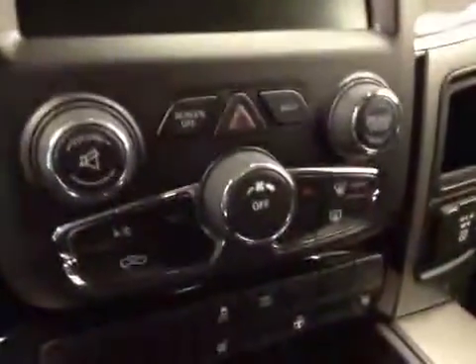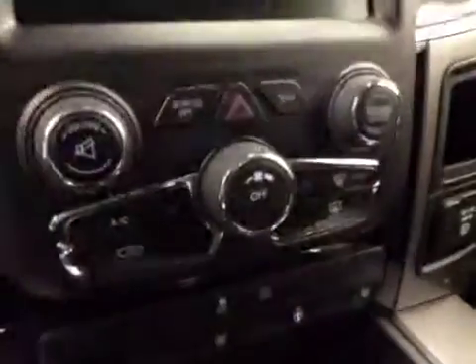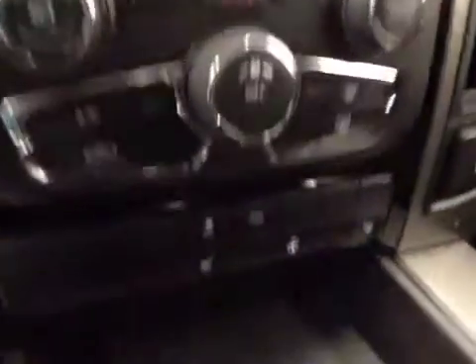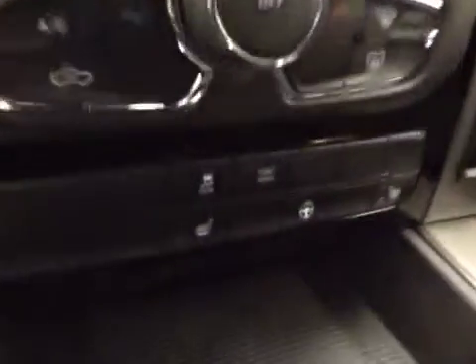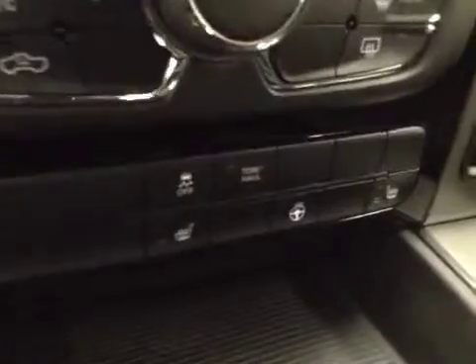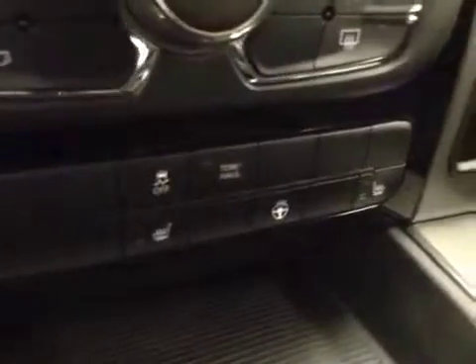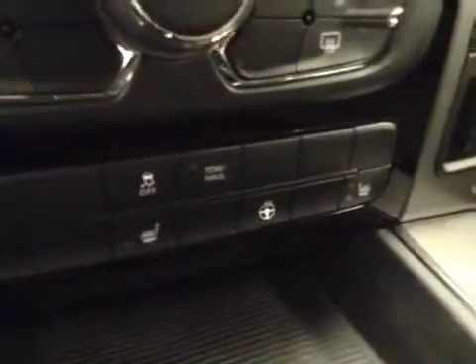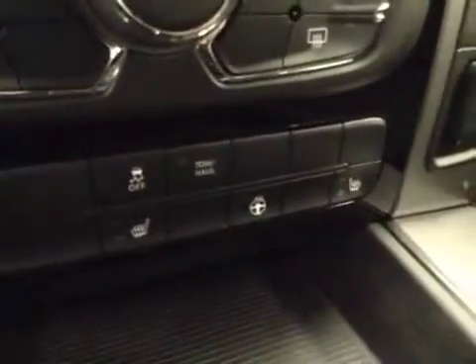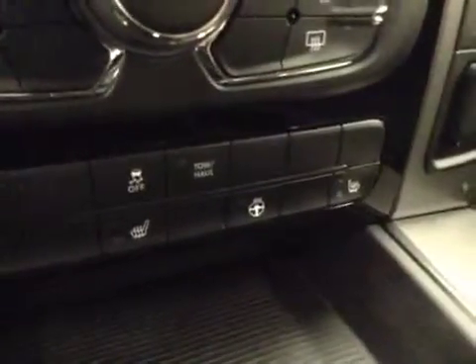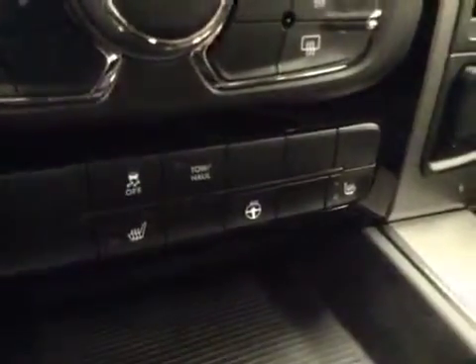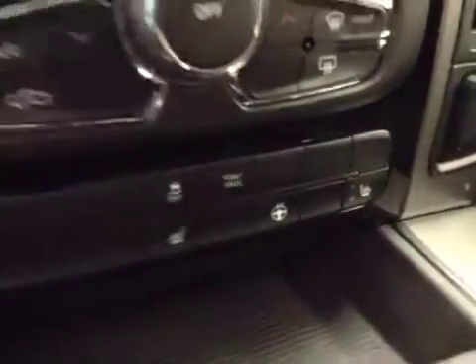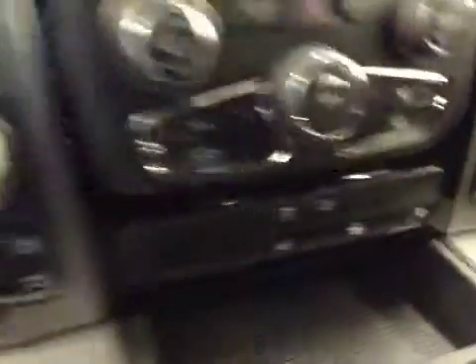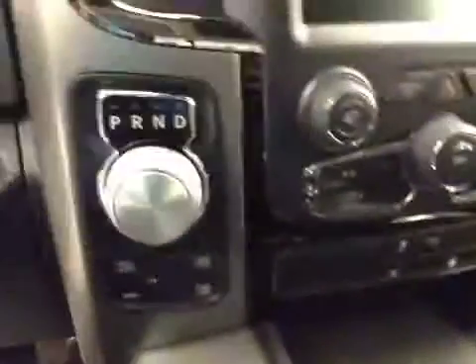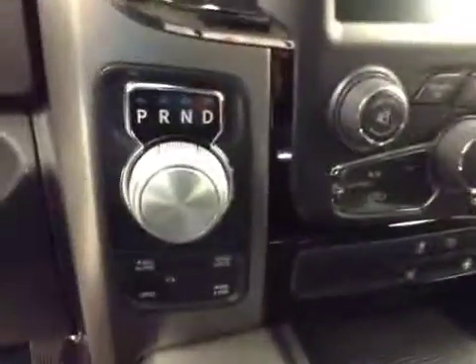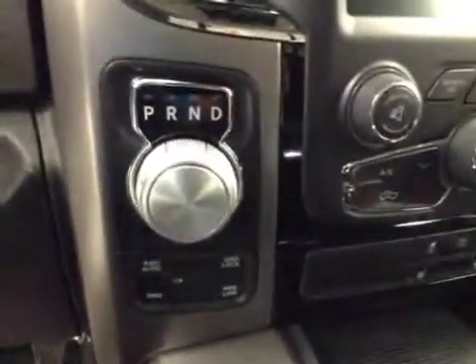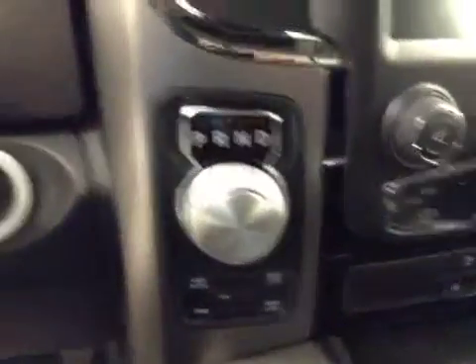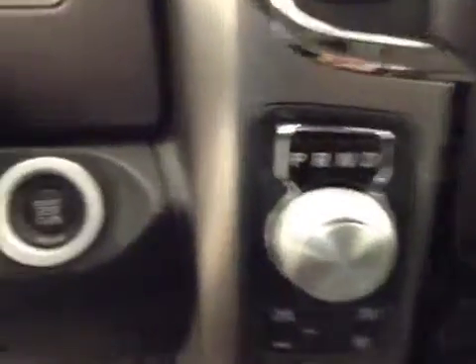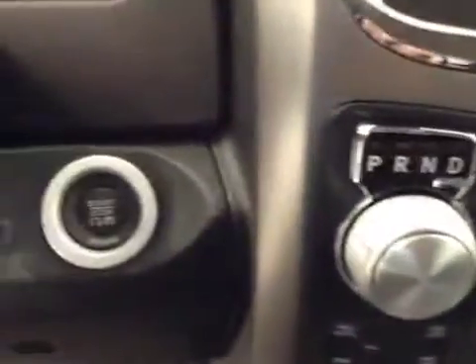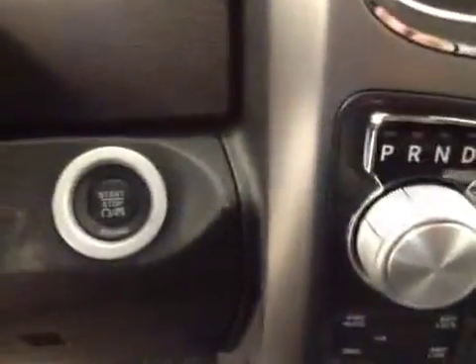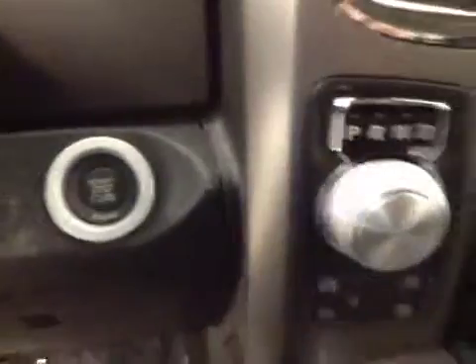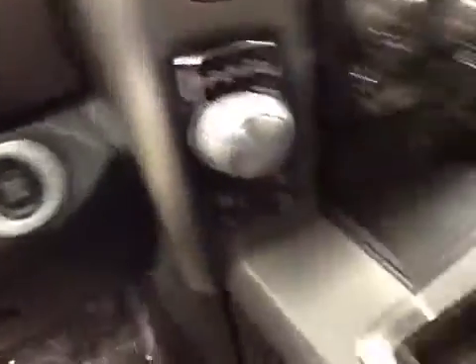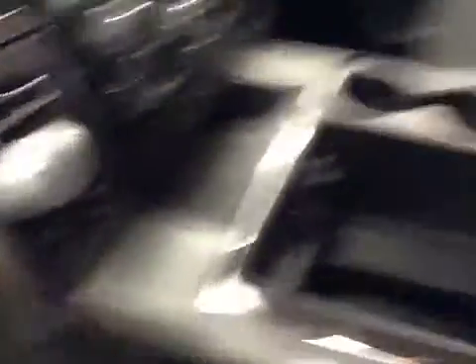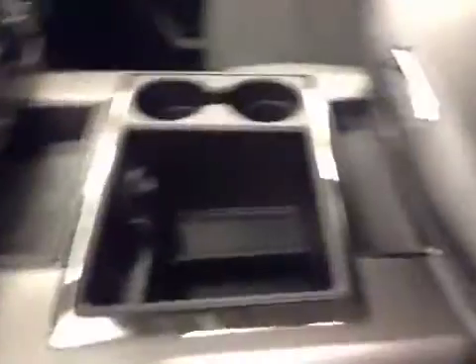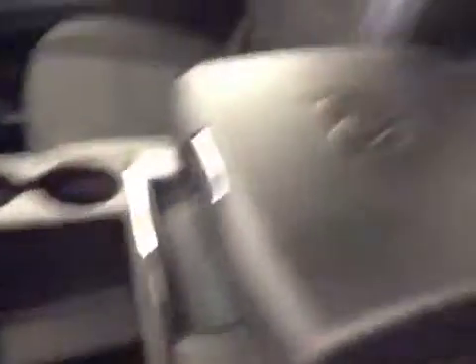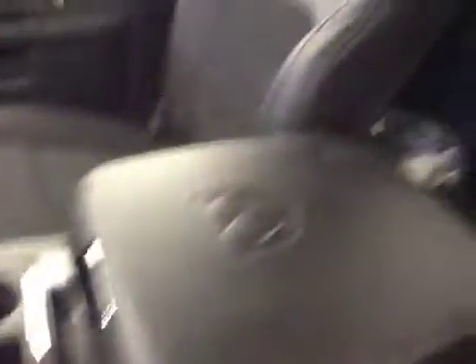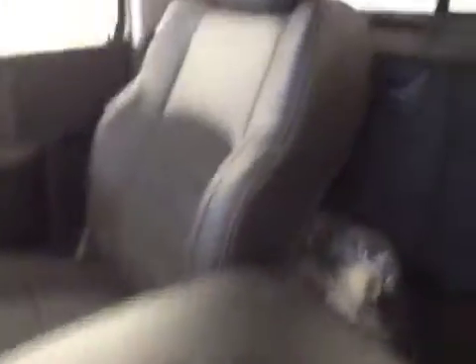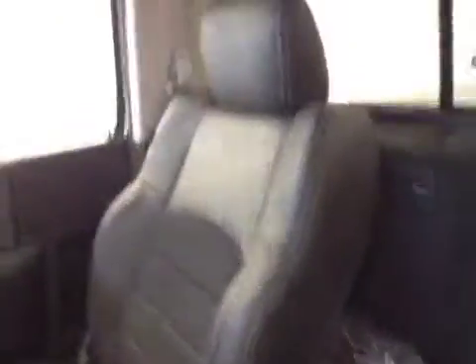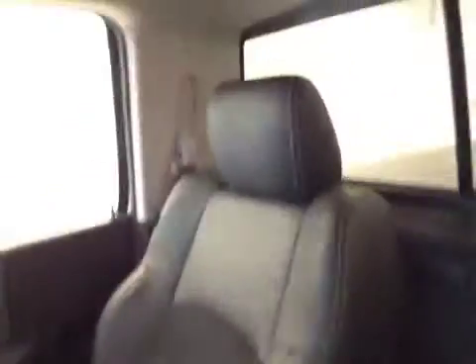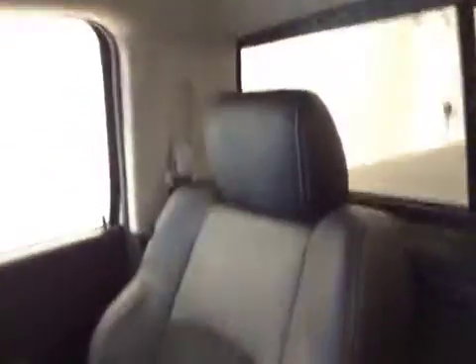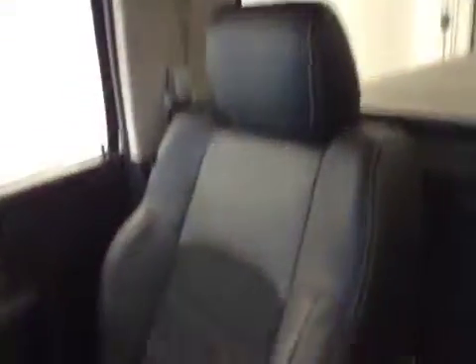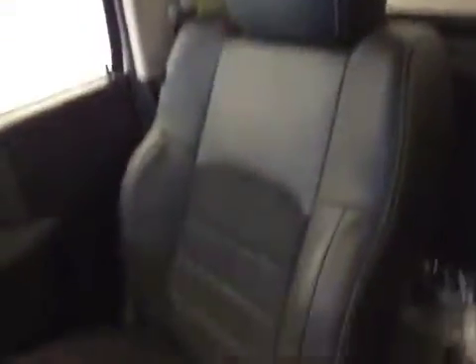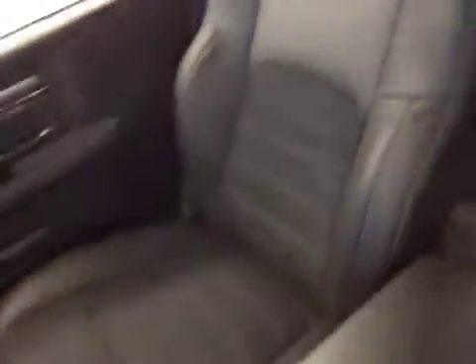Climate controls. Traction controls, heated seats and steering wheel. Four-wheel drive controls. Push button start. Upholstery is leather and cloth, color is black.